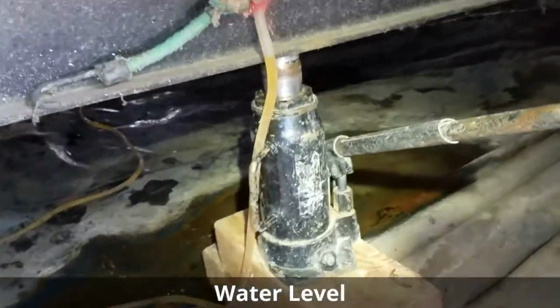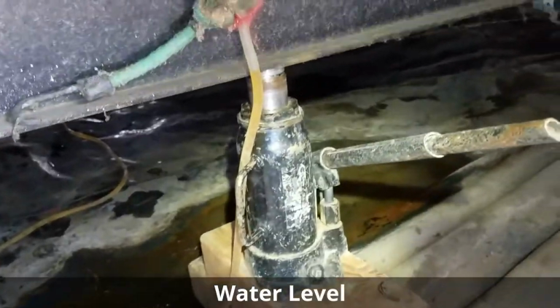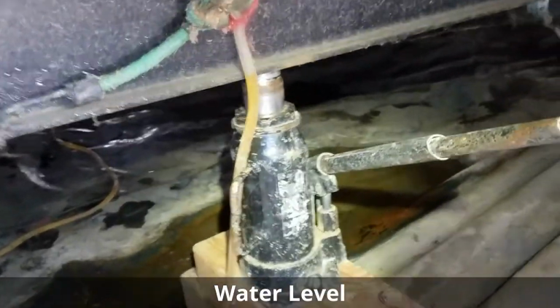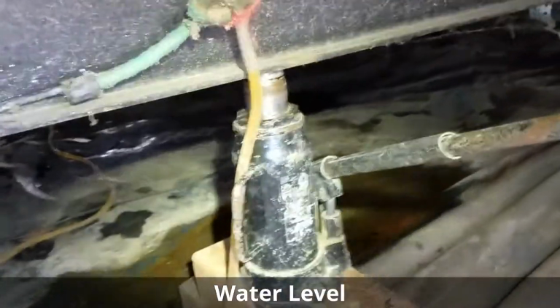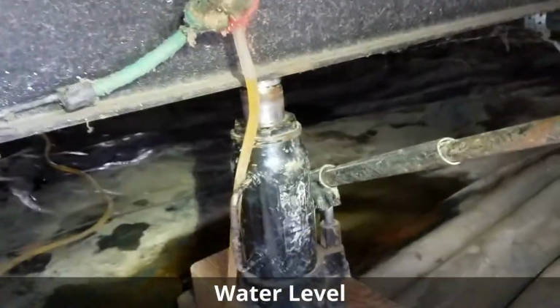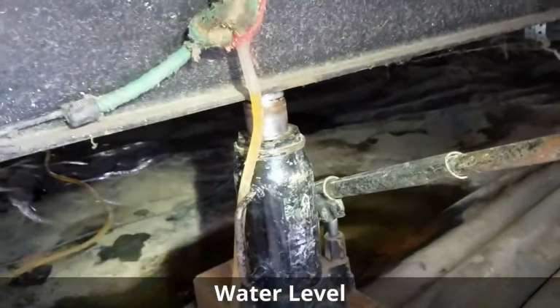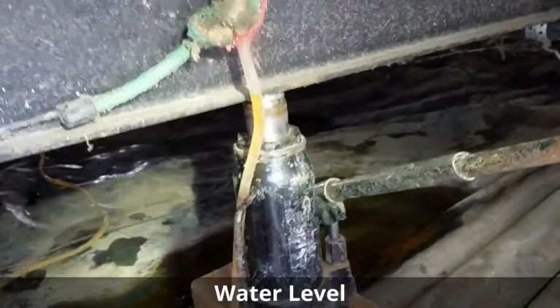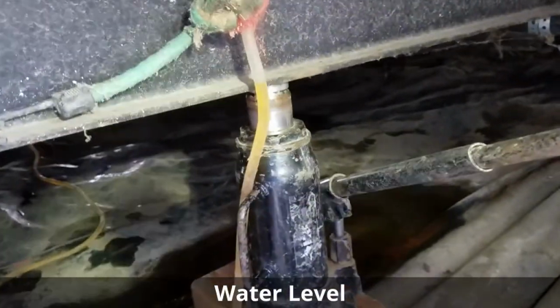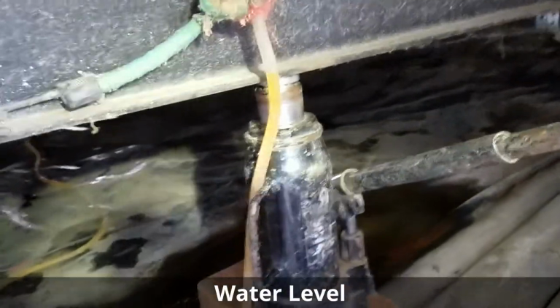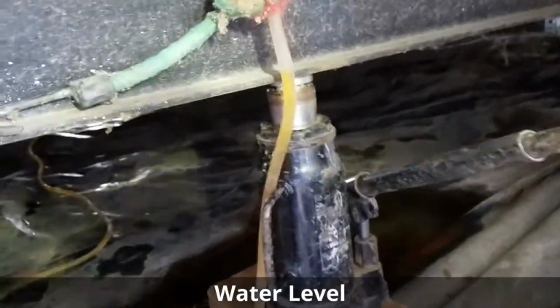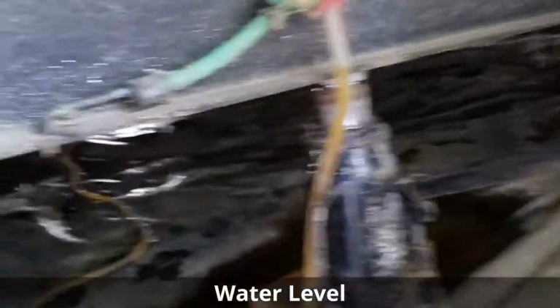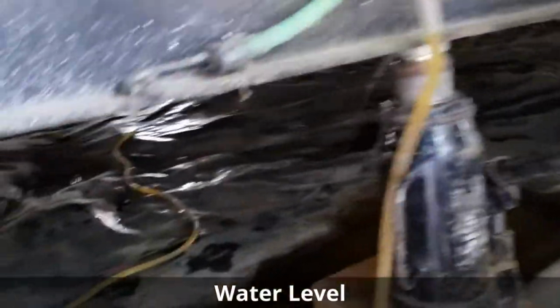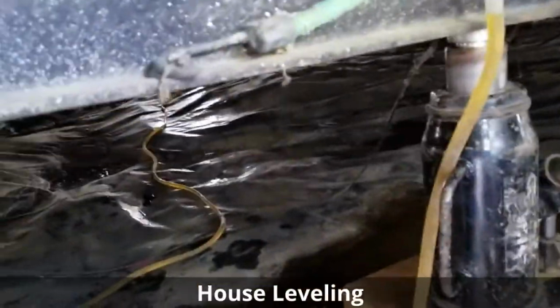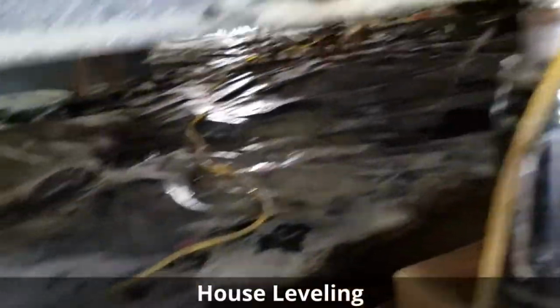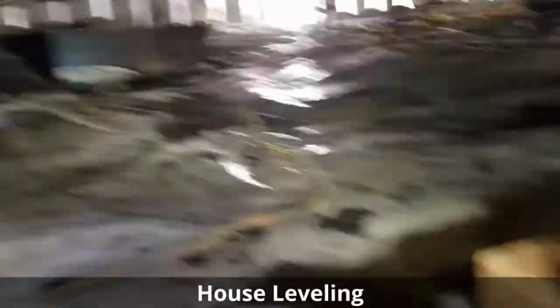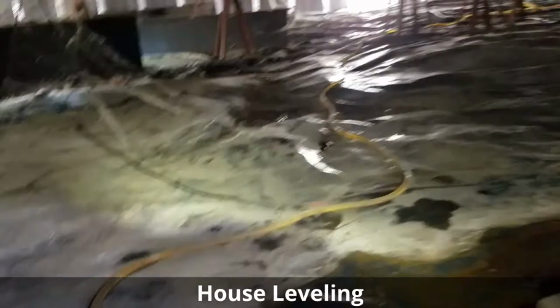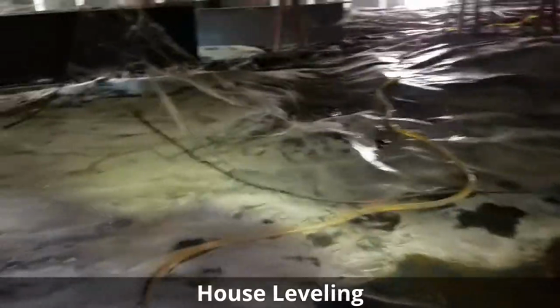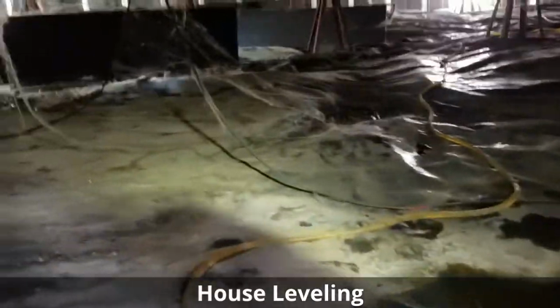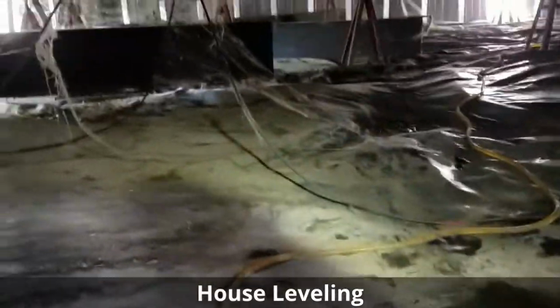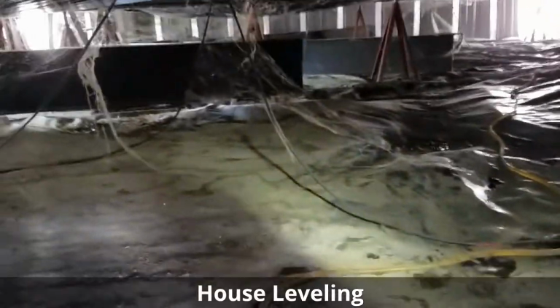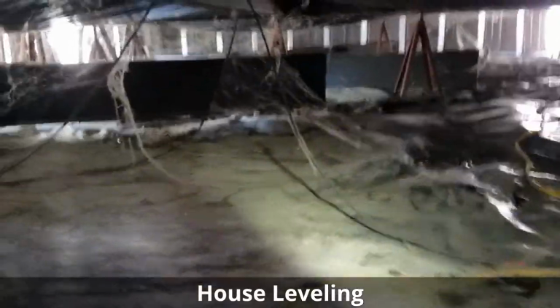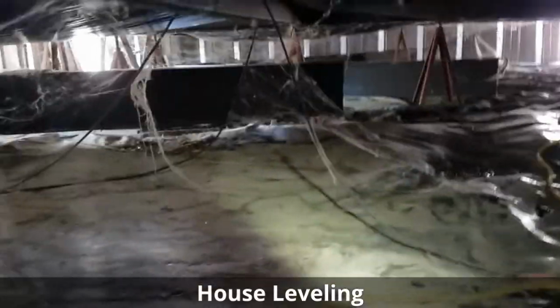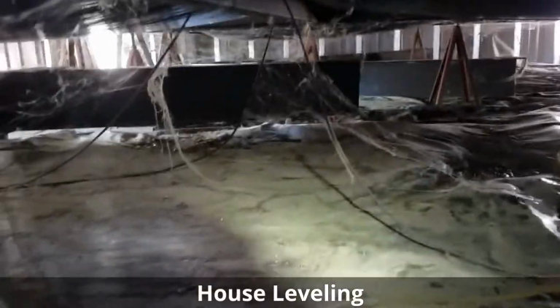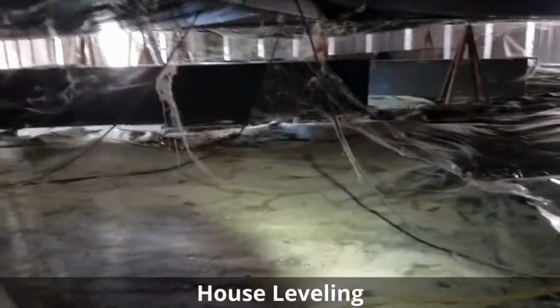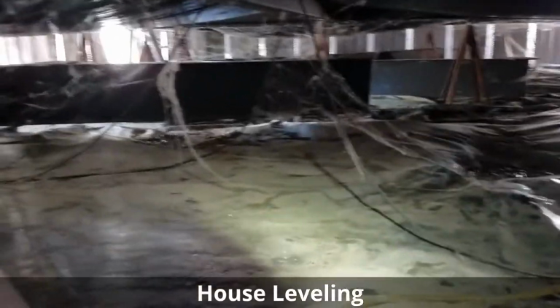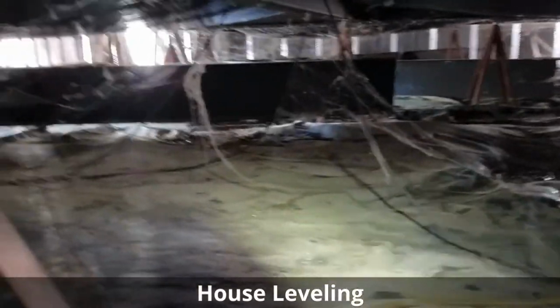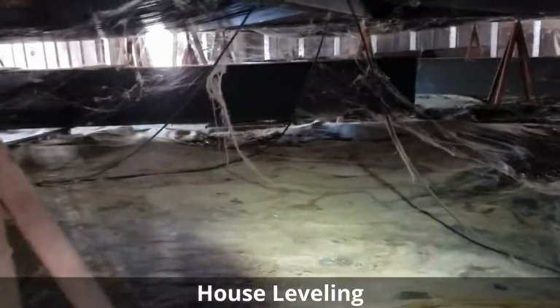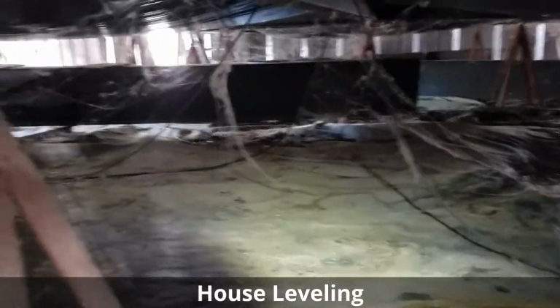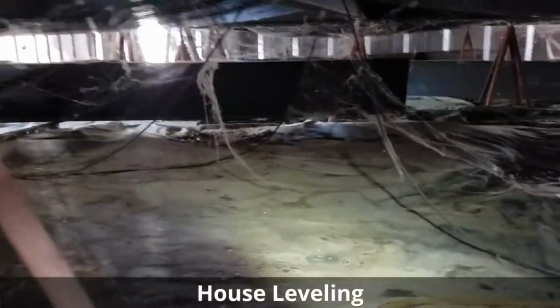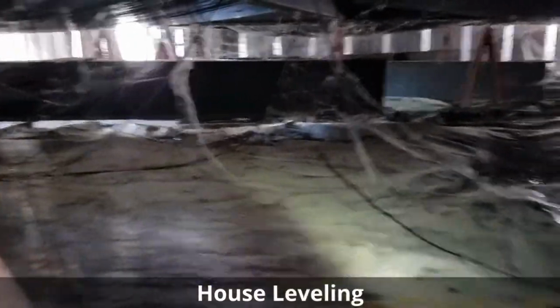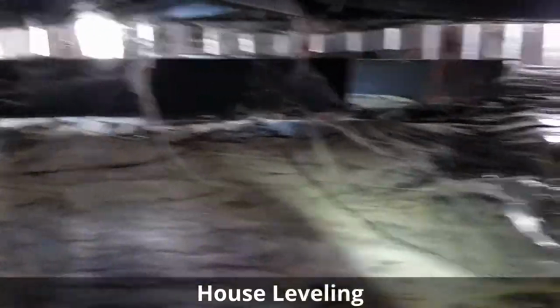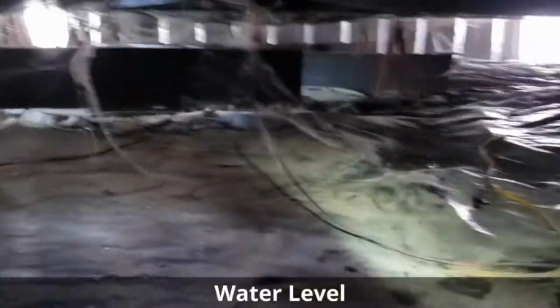Welcome to MB Vista's mobile home leveling and foundation repair. We're on a double-wide foundation job here in Boulder, Colorado. As you see, this one has screw jack stands.